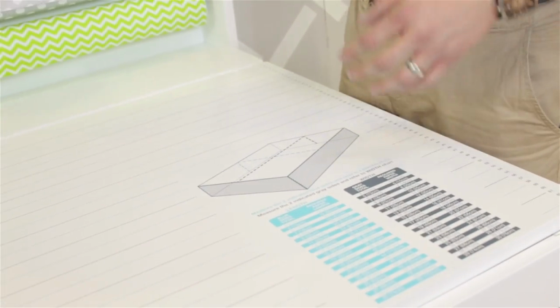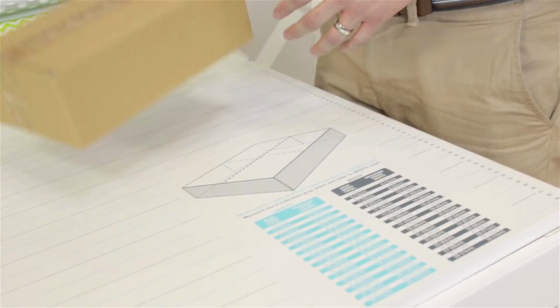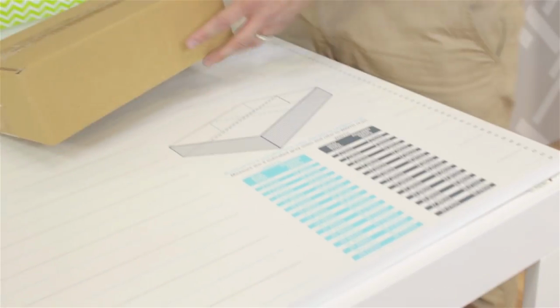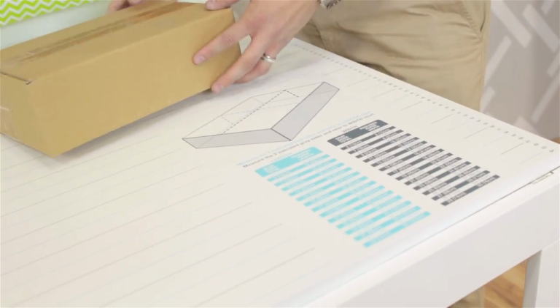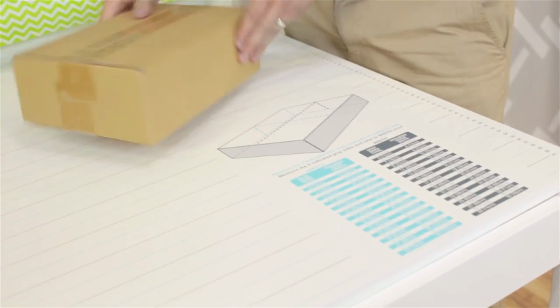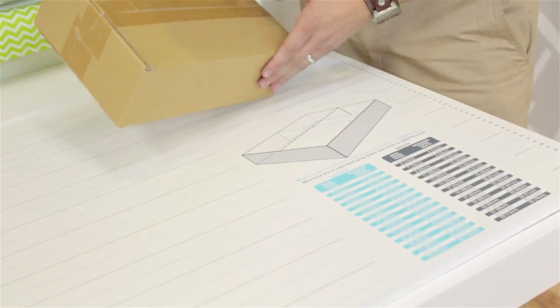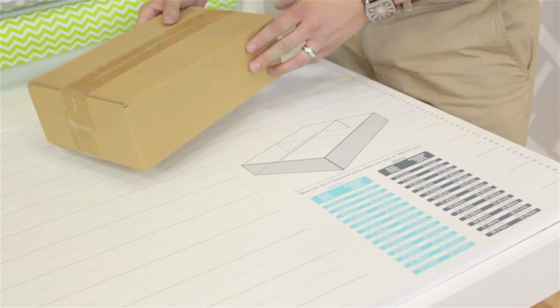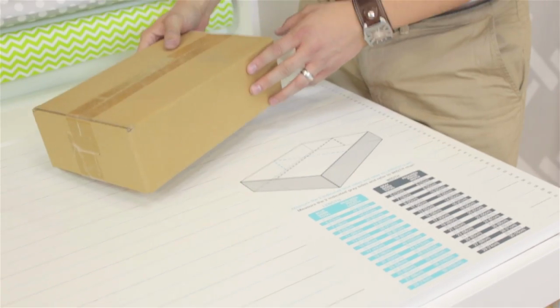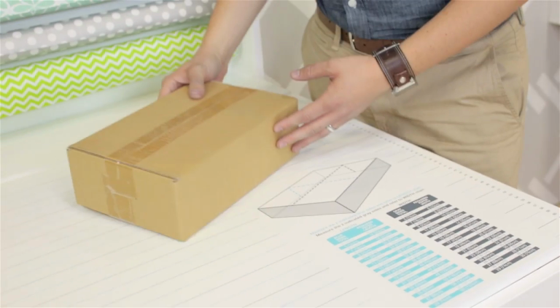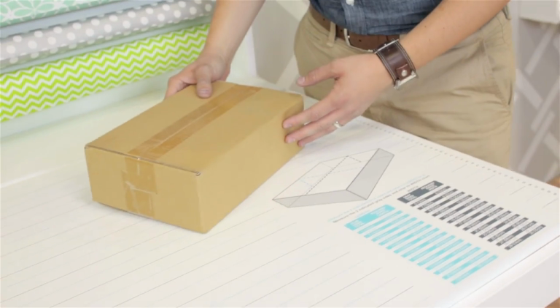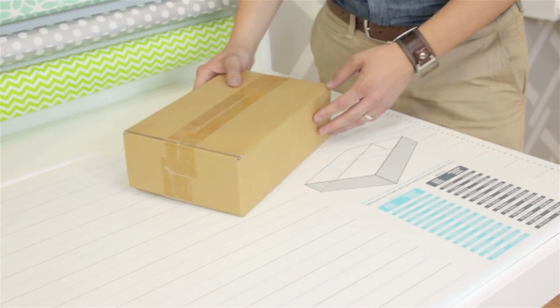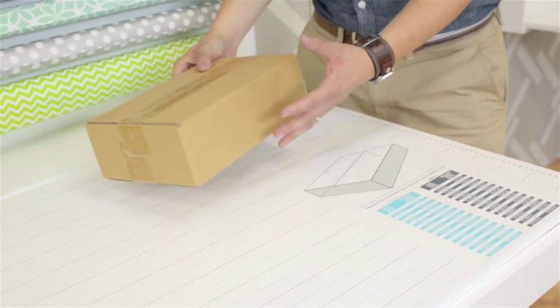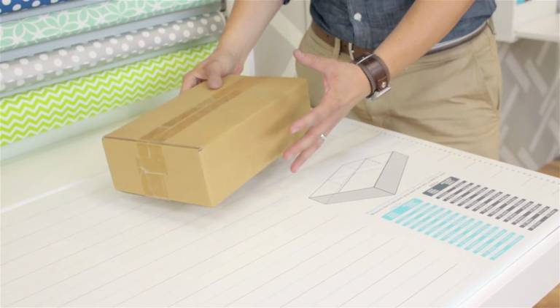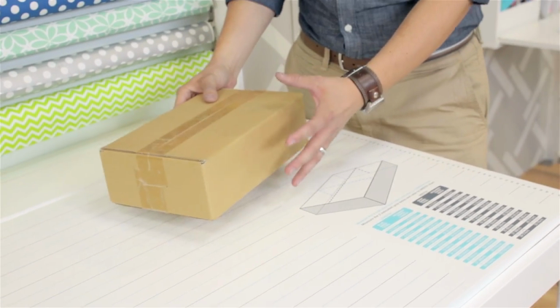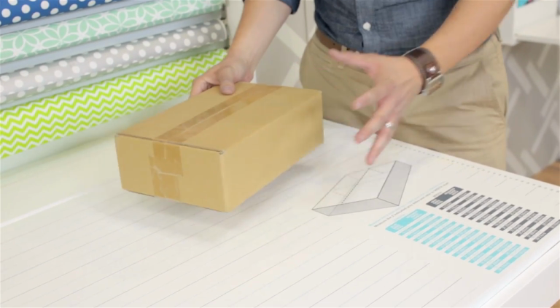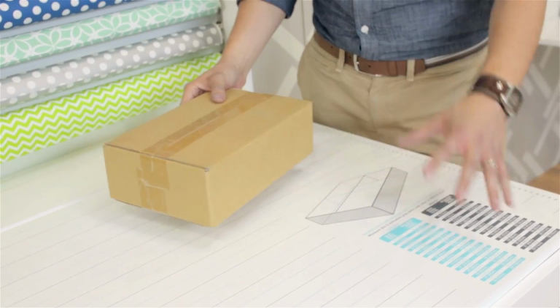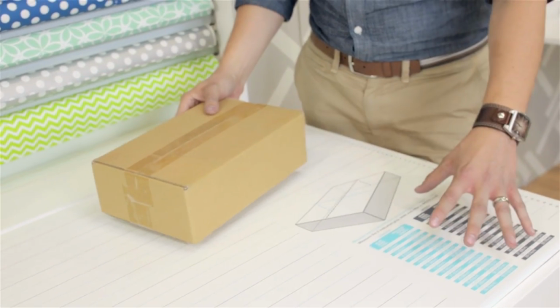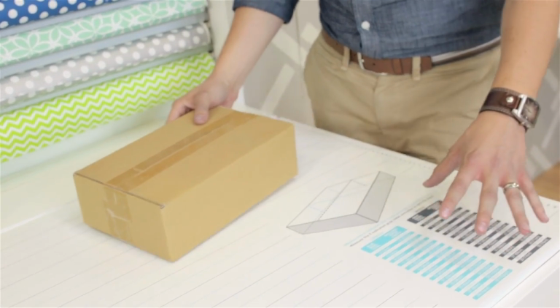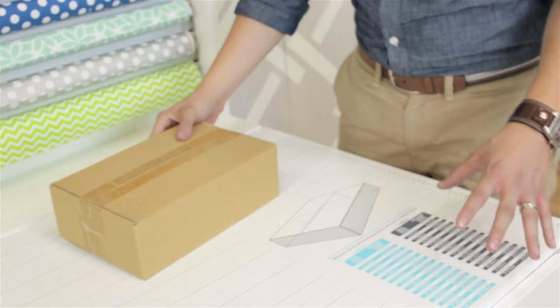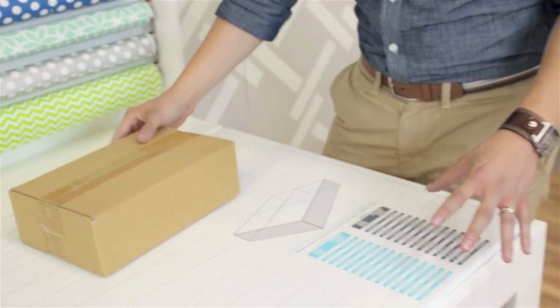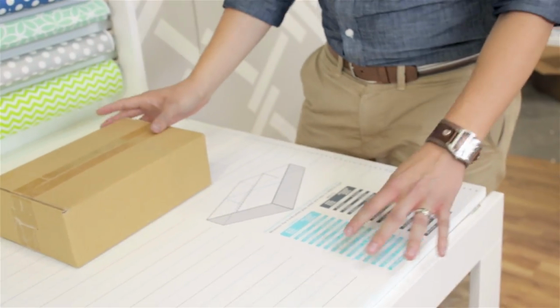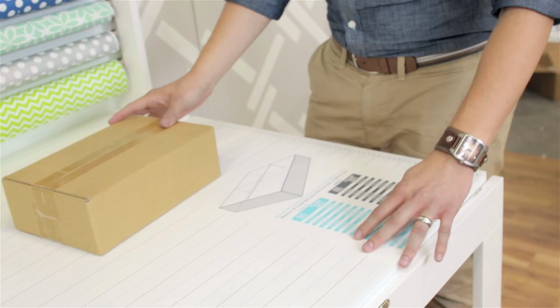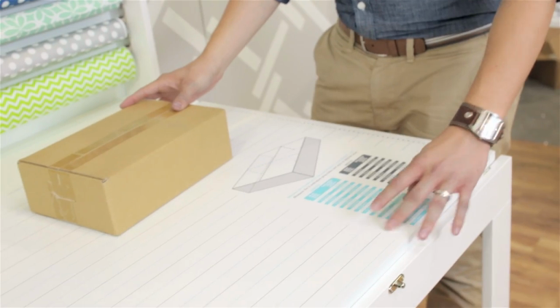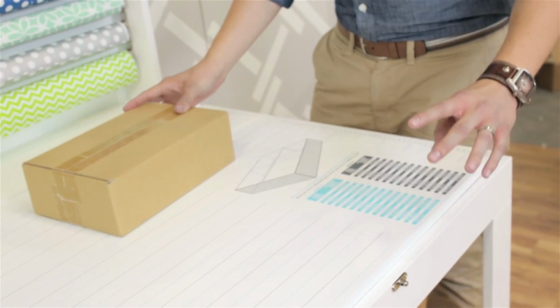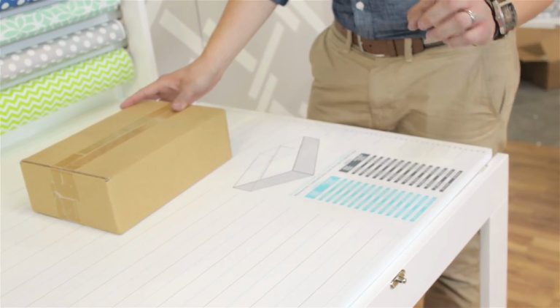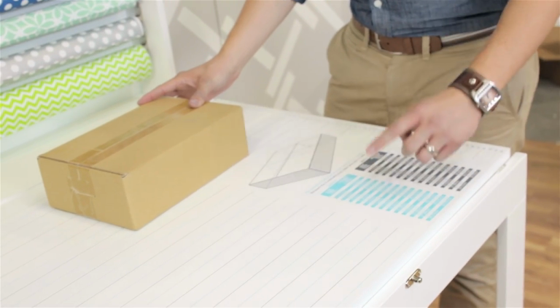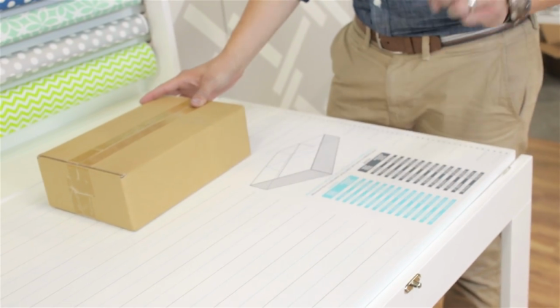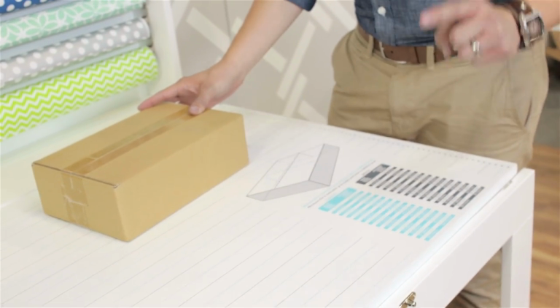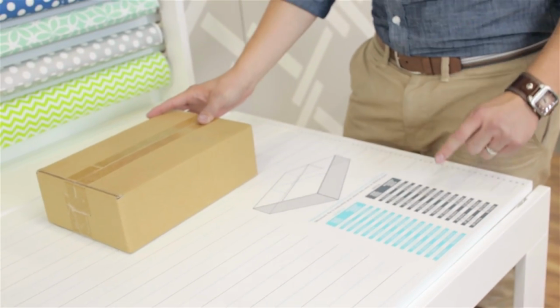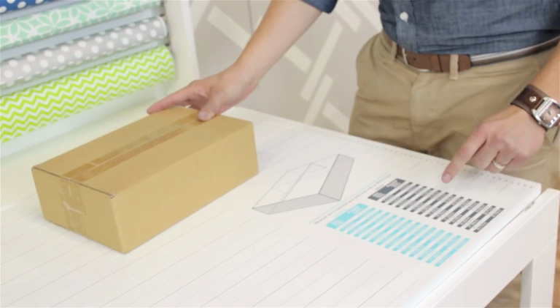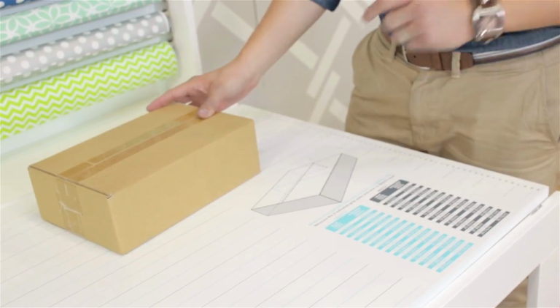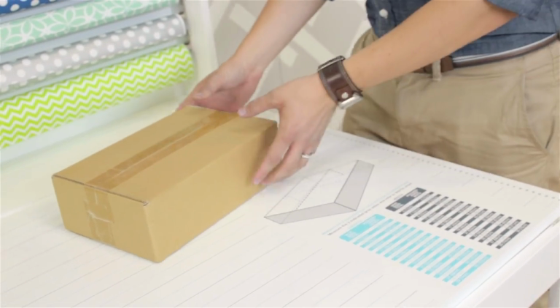So today I have this little package right here. I've already measured it so I can look at my chart and I know that I need to trim my paper down to 26 by 16 inches.